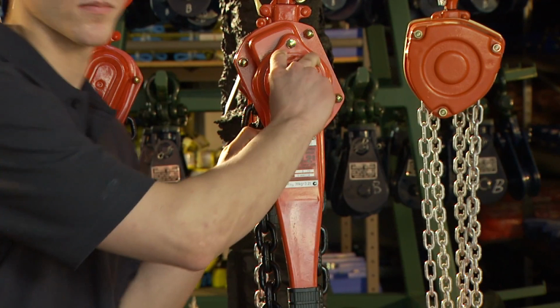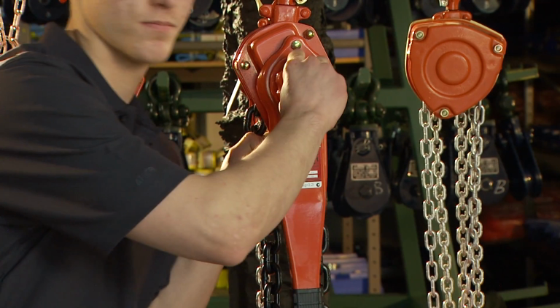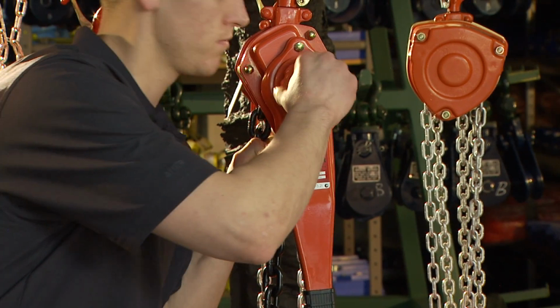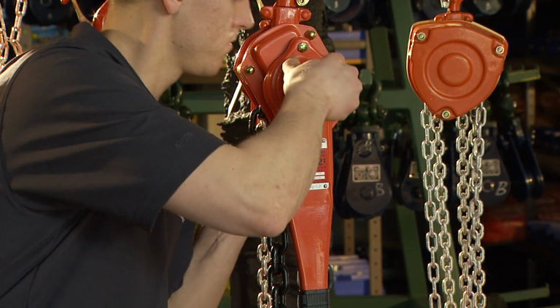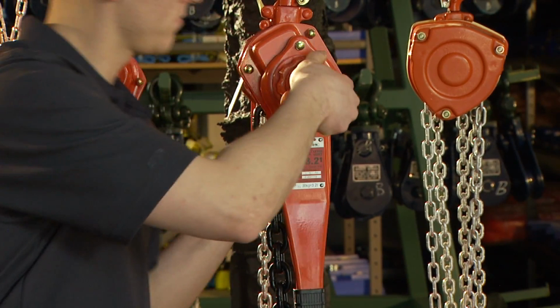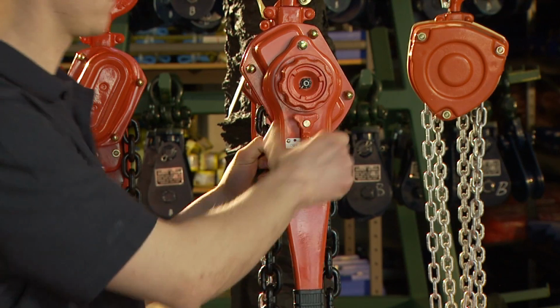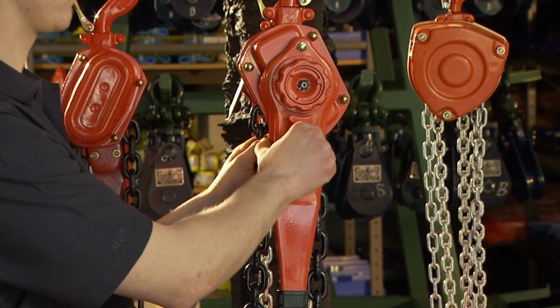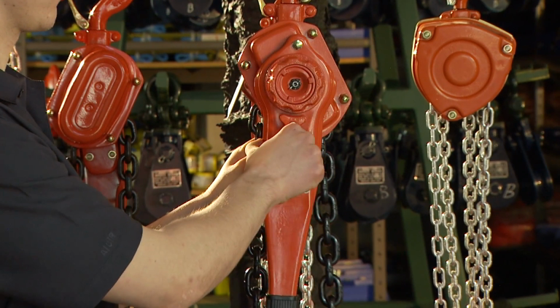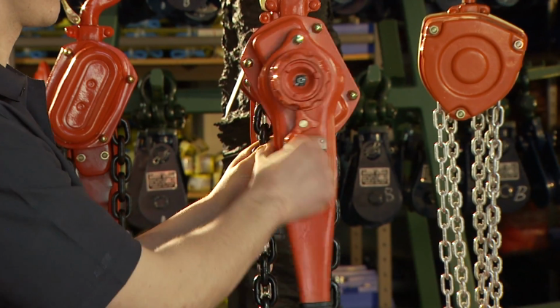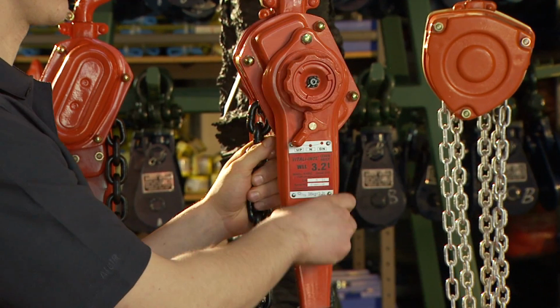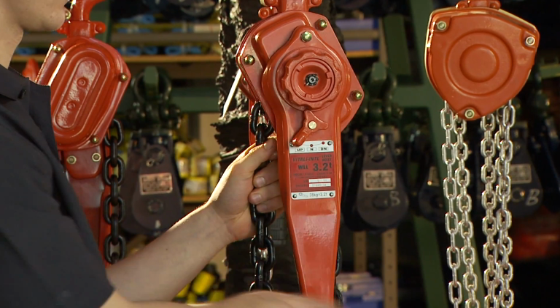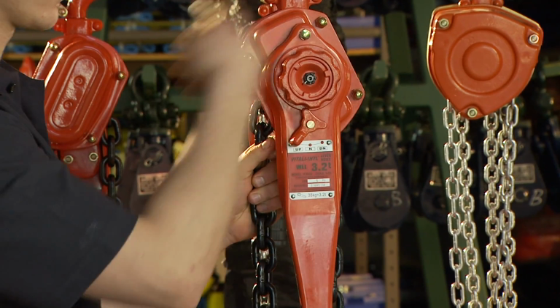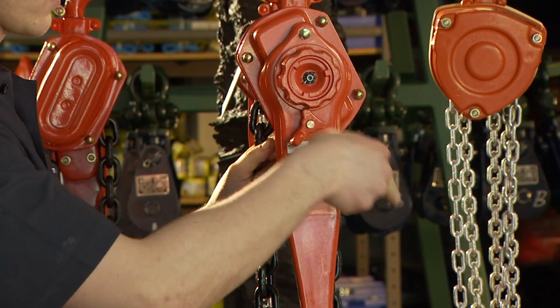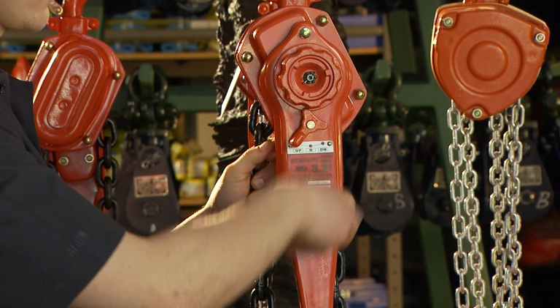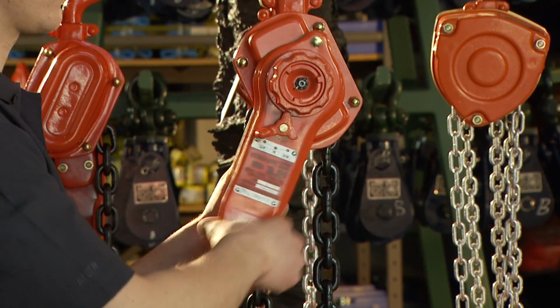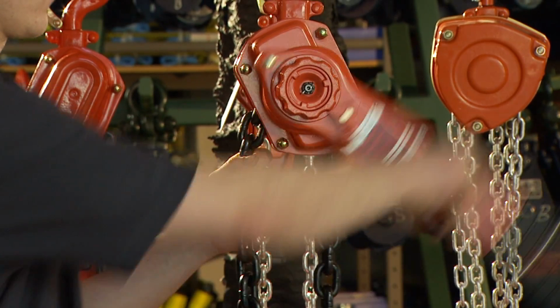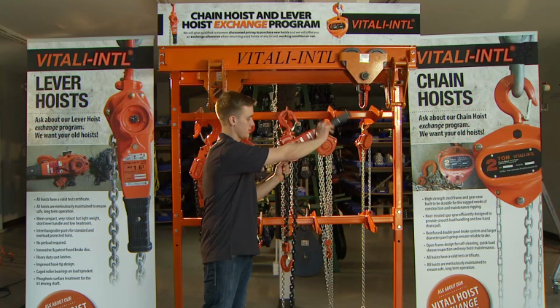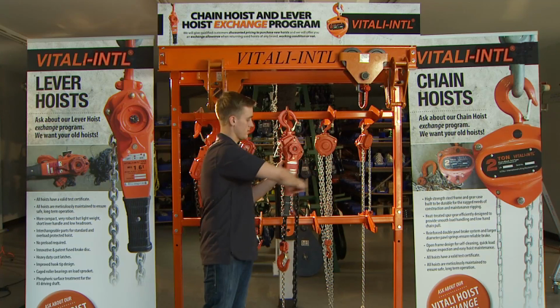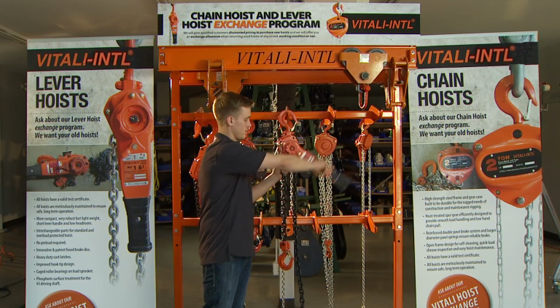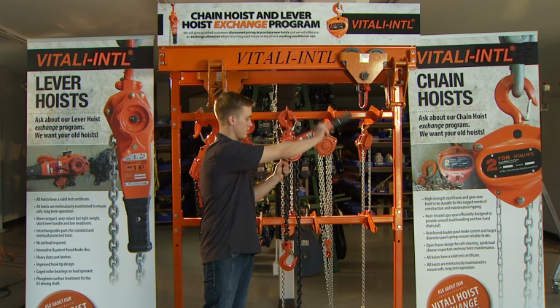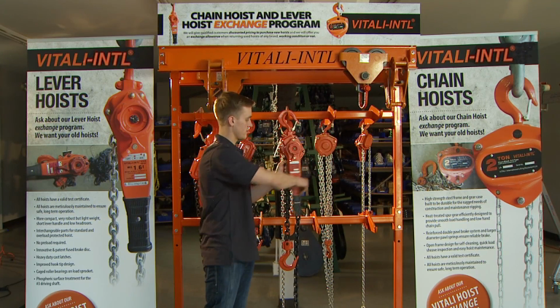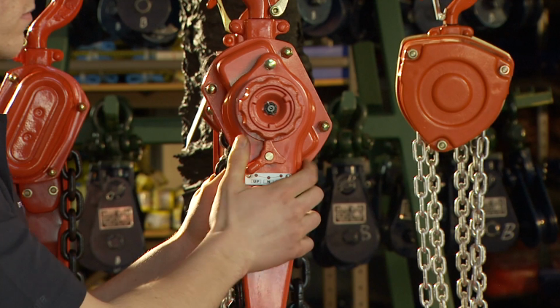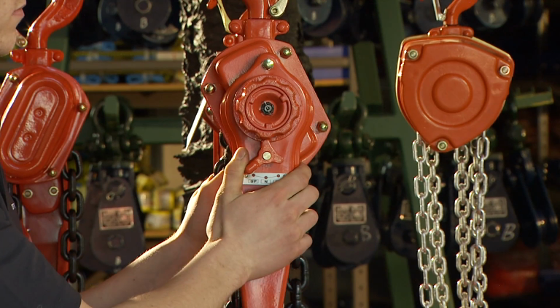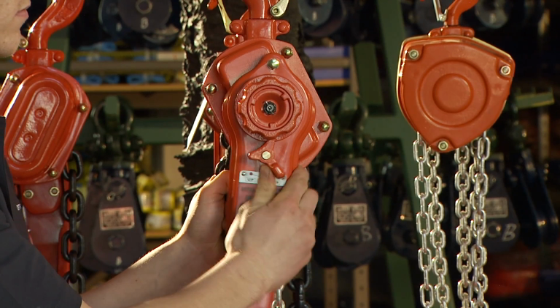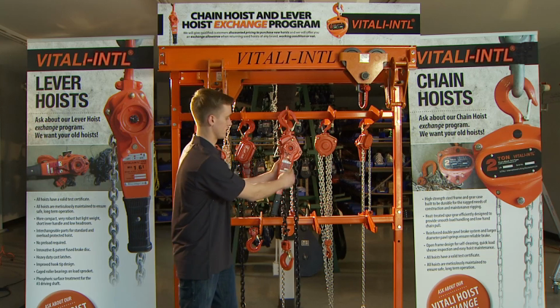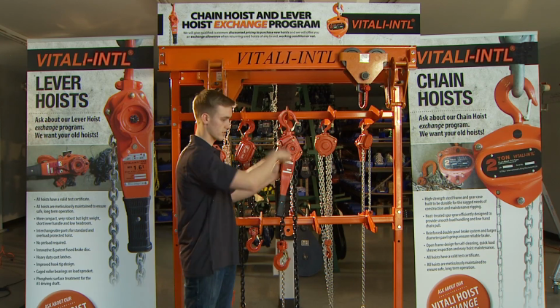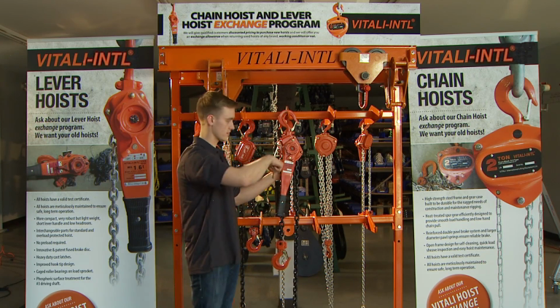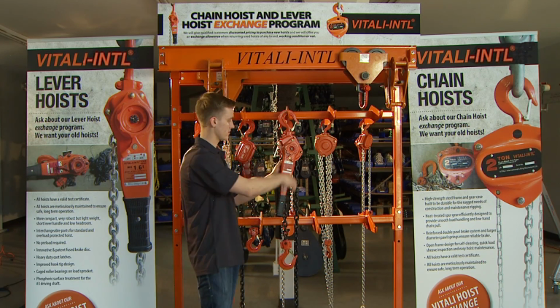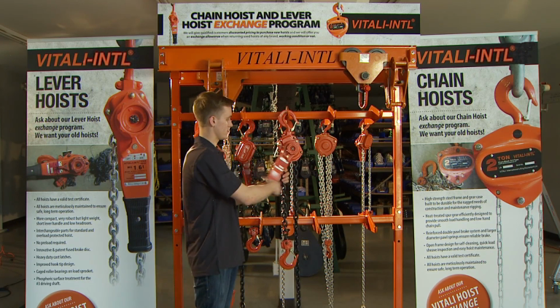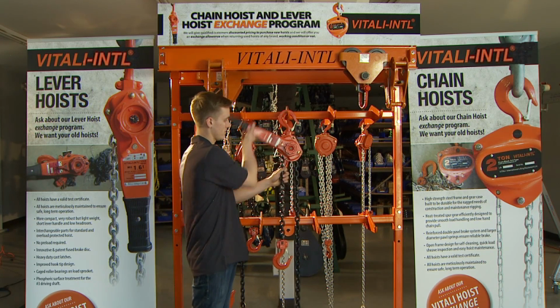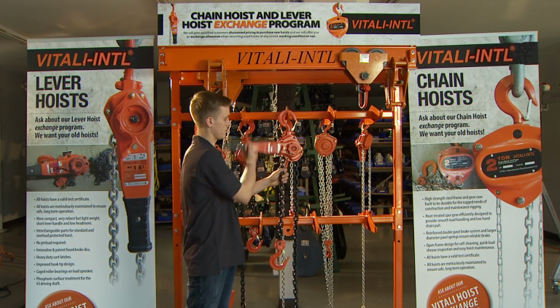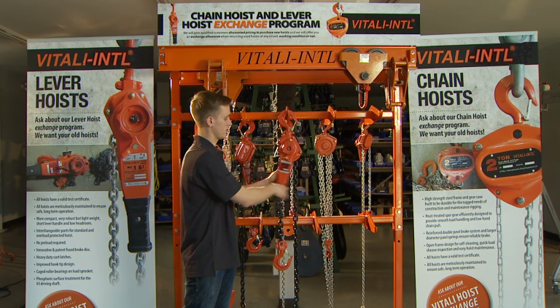With tension on the load side of the chain, engage the hoist by twisting the hand wheel clockwise and pushing down. Select the direction you want the load to move and ratchet the handle.